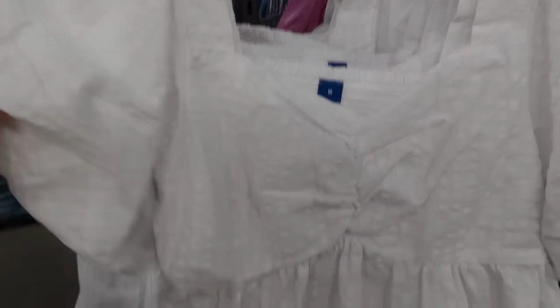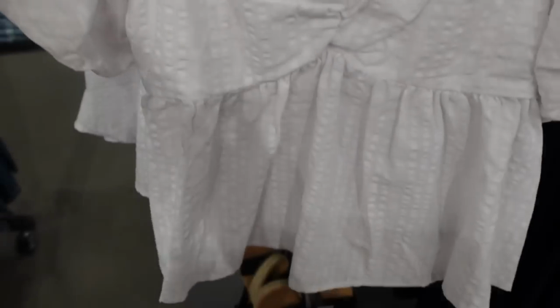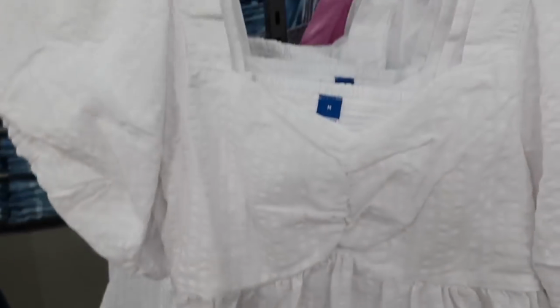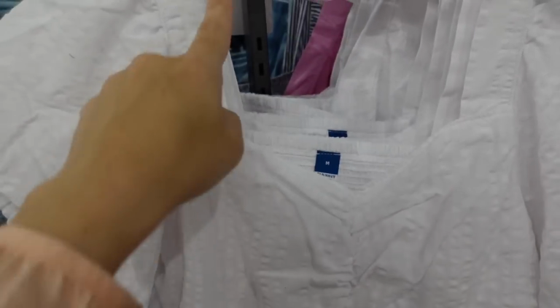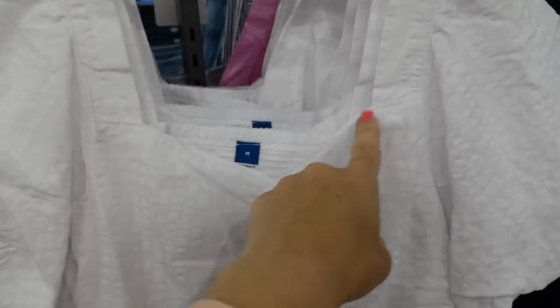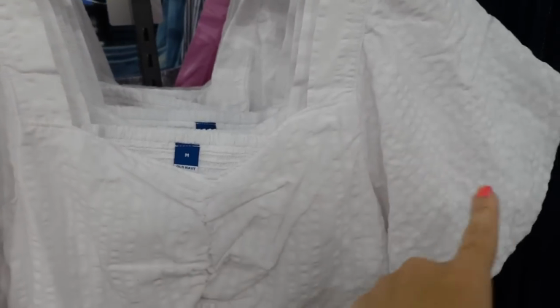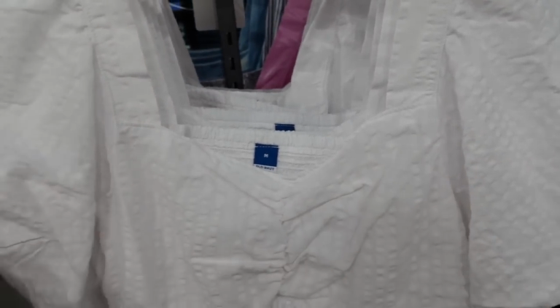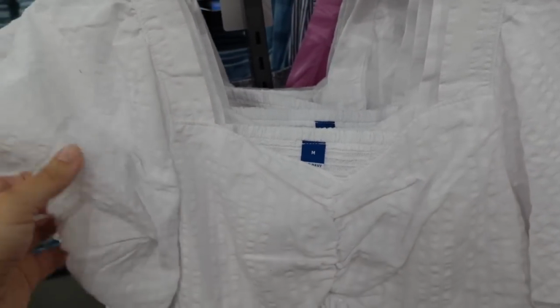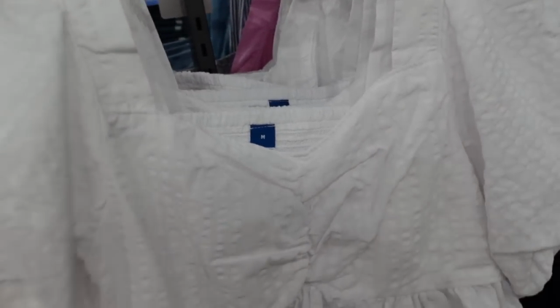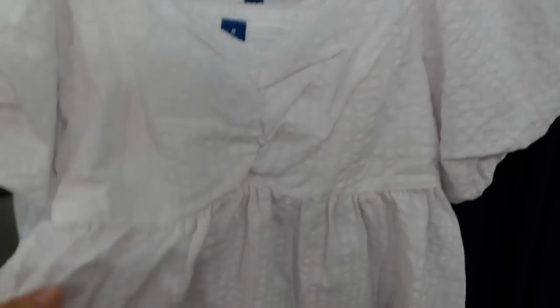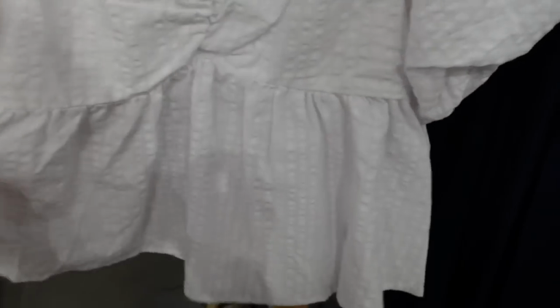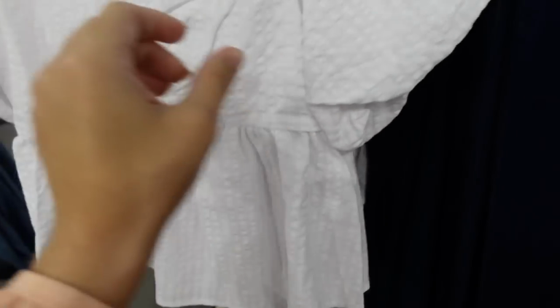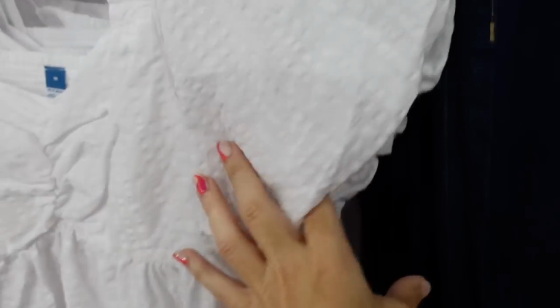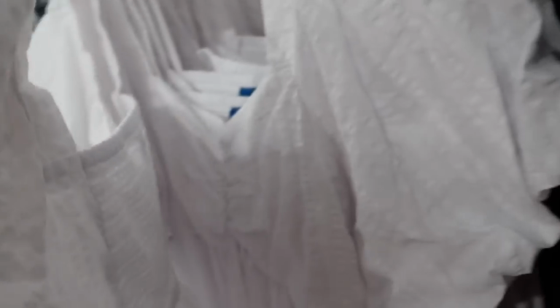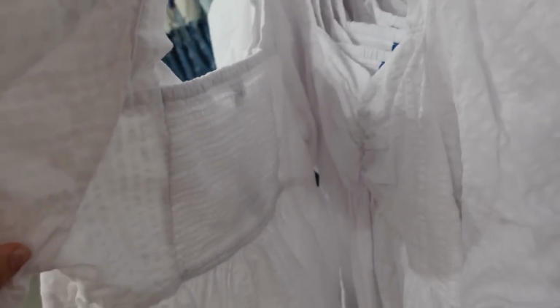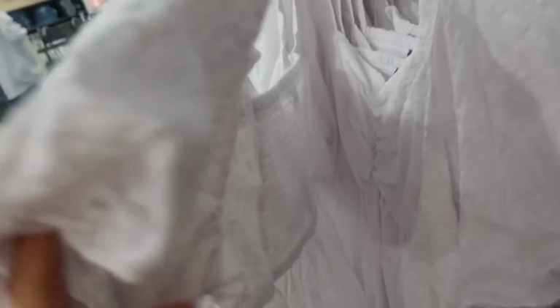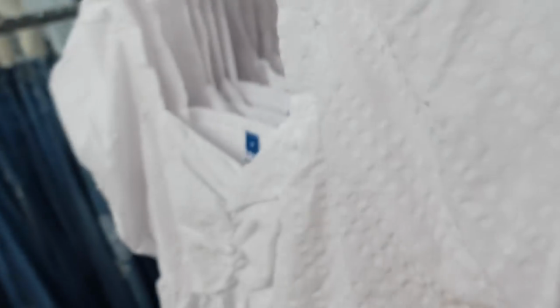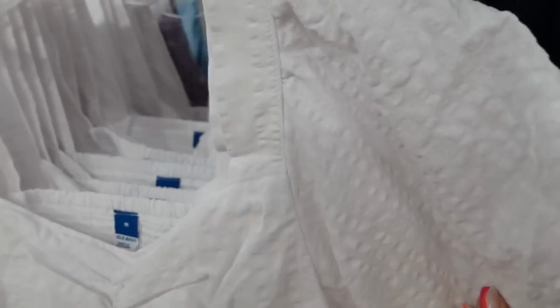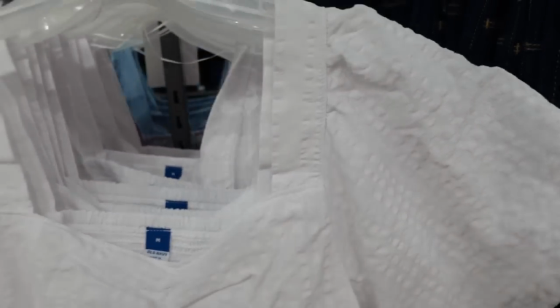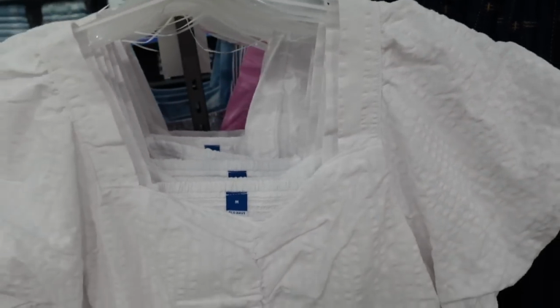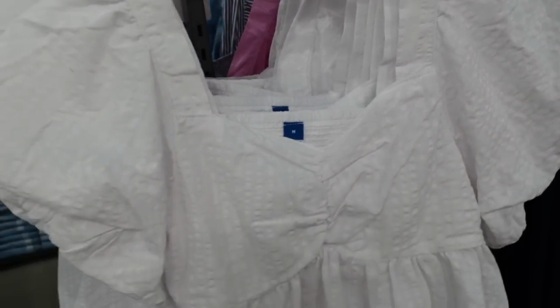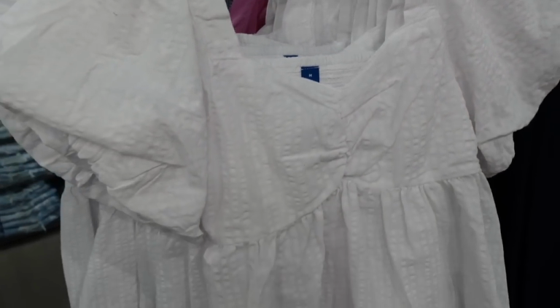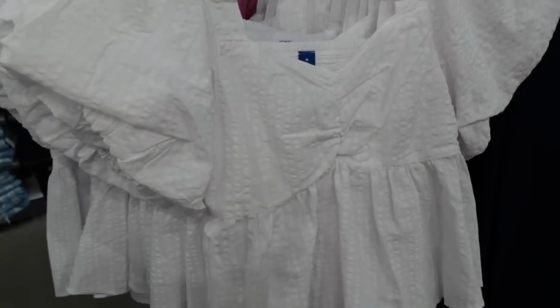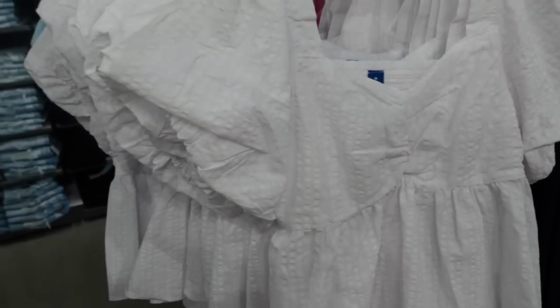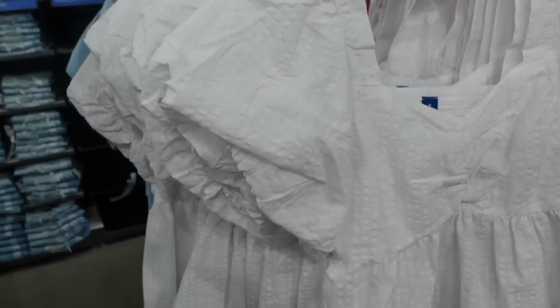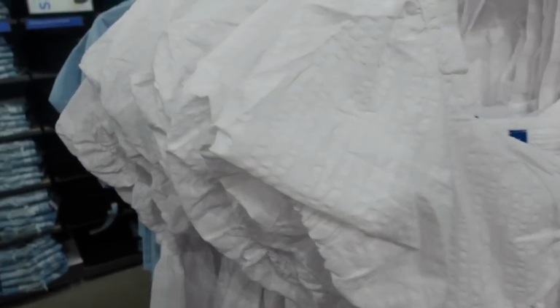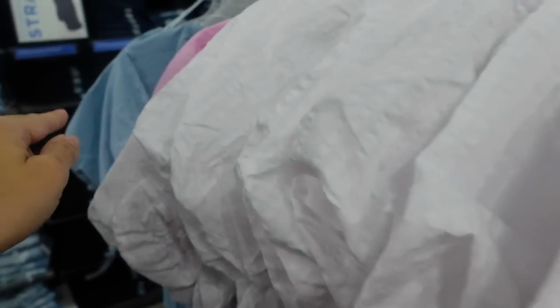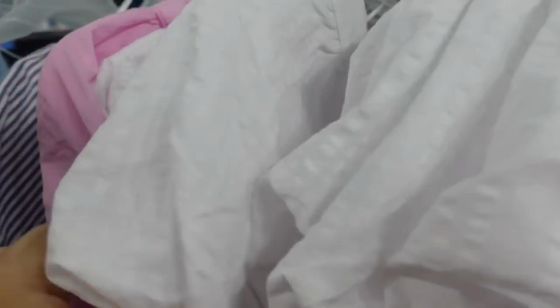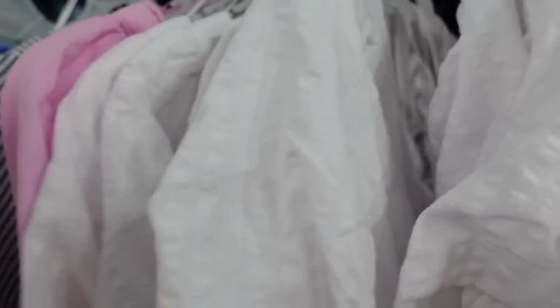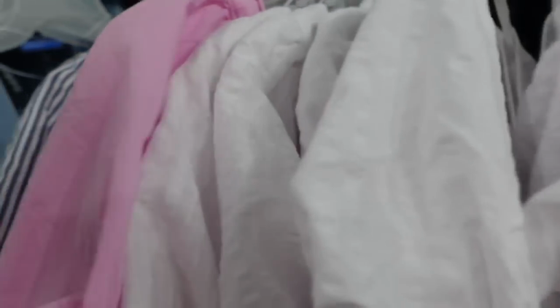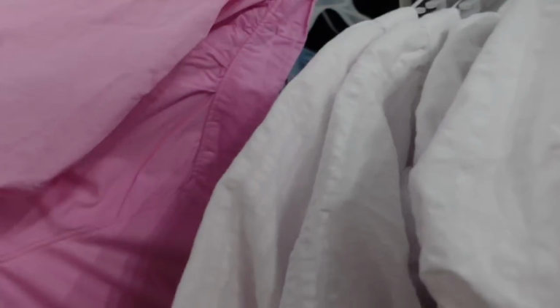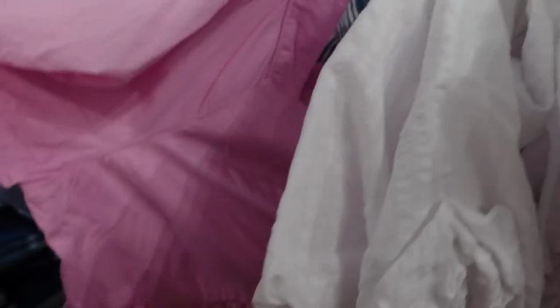Also on major sale are these little balloon sleeve tops — square neckline, really nice flow with a peplum at the bottom, and smocking in the back for a really good fit. Regularly $34.99, on sale for $14. The solids are on sale for $12.